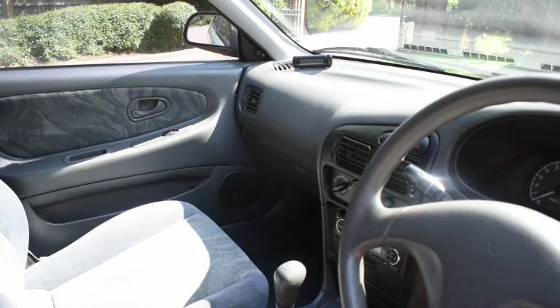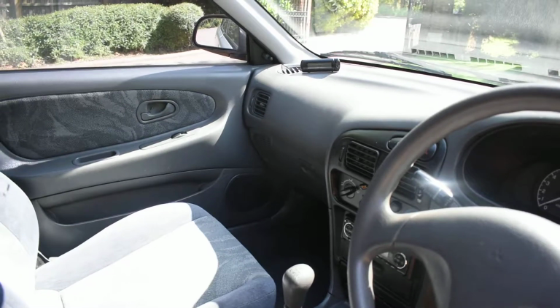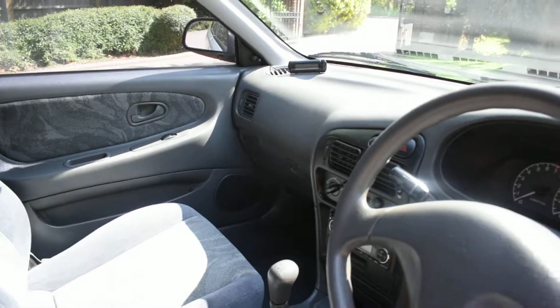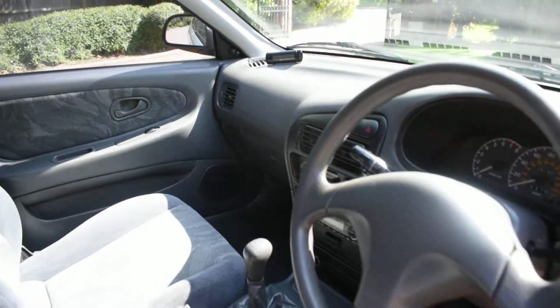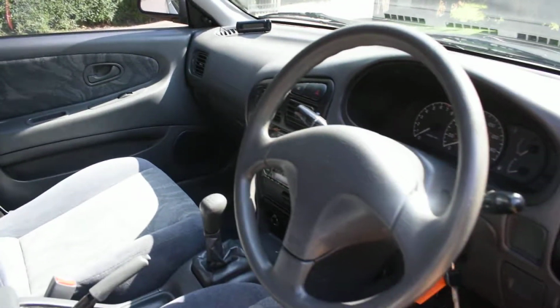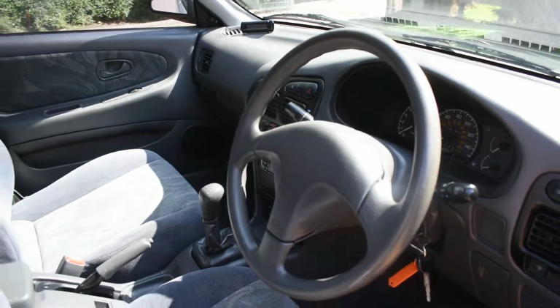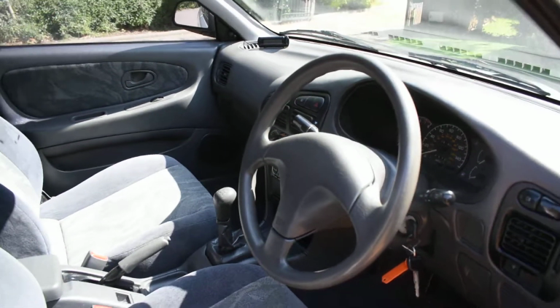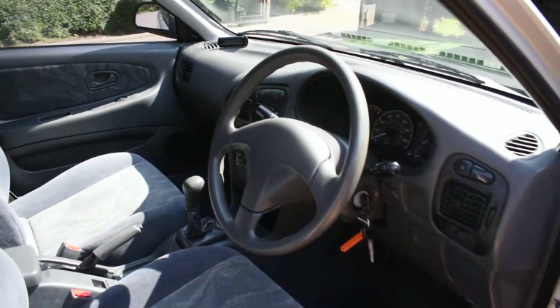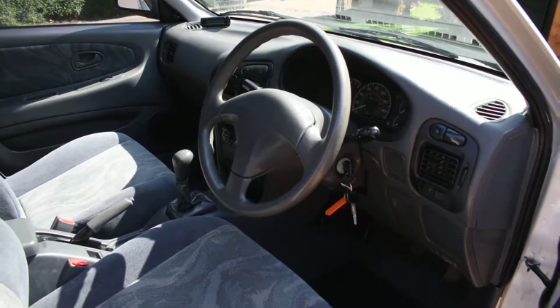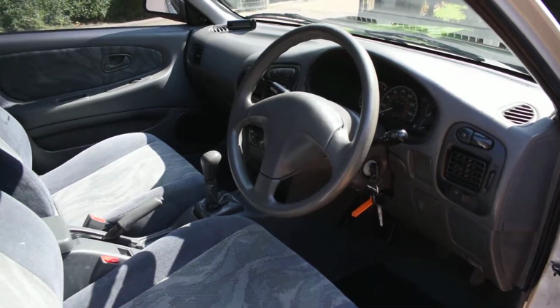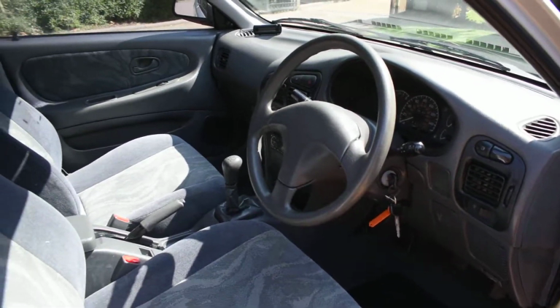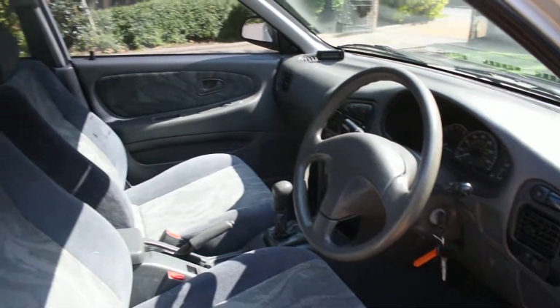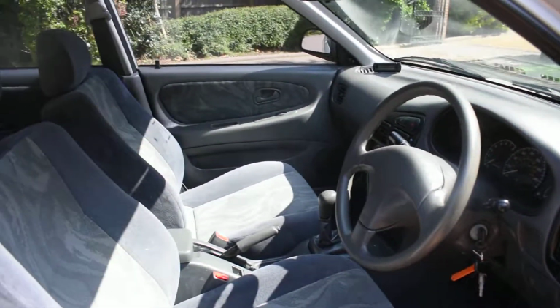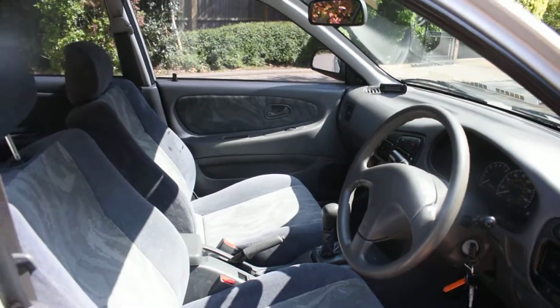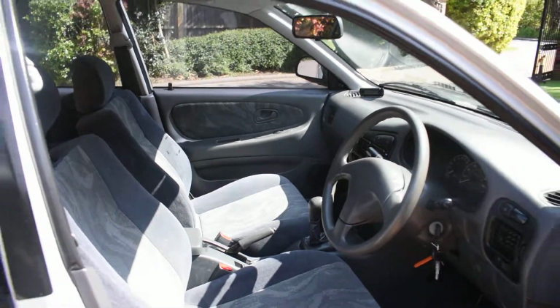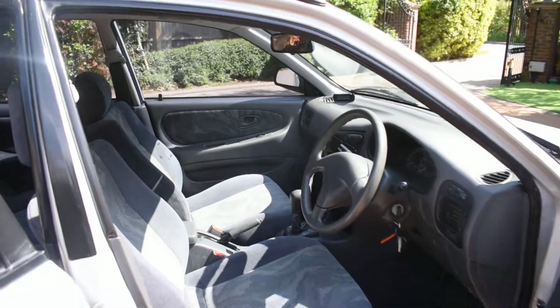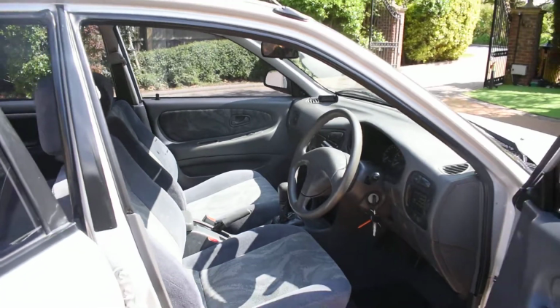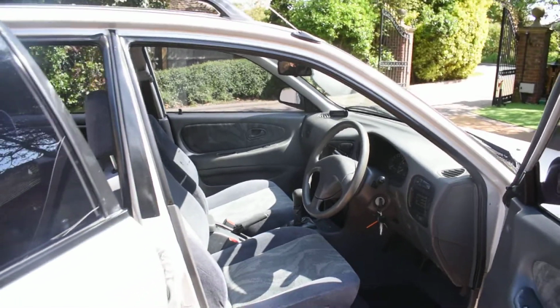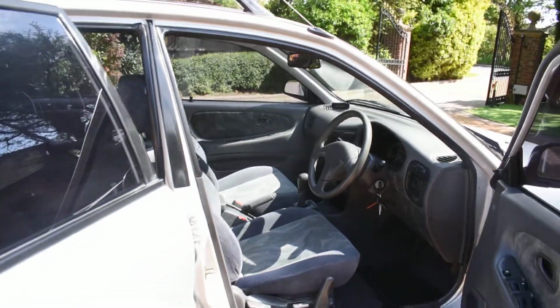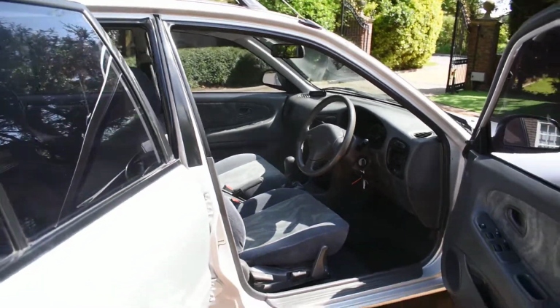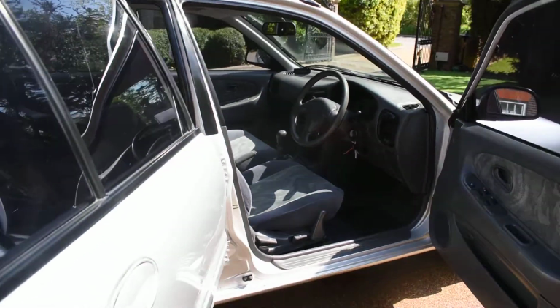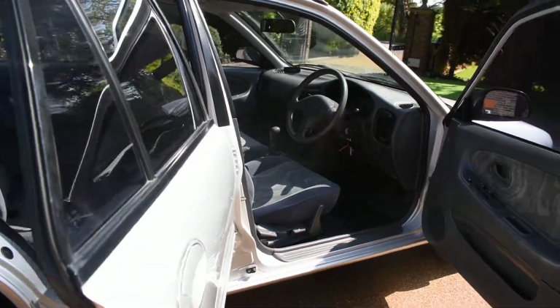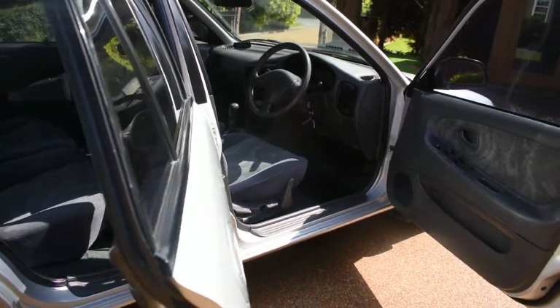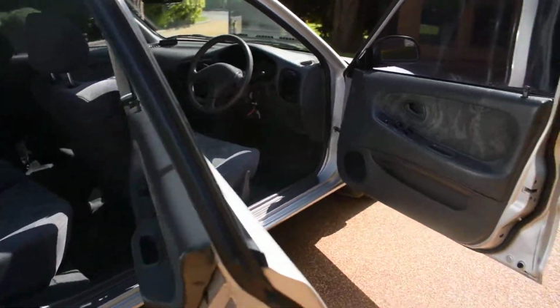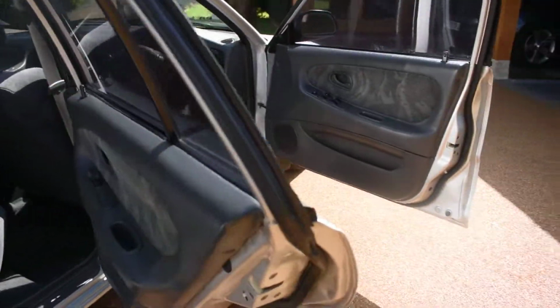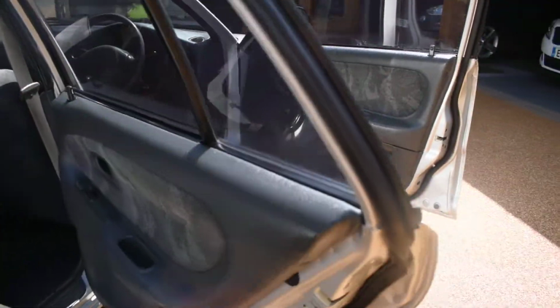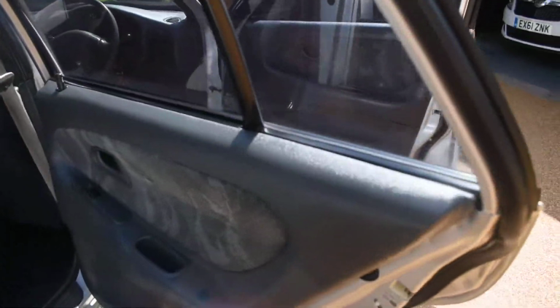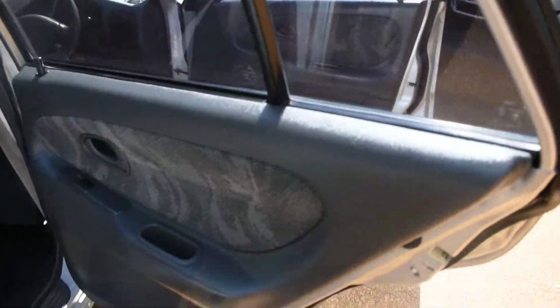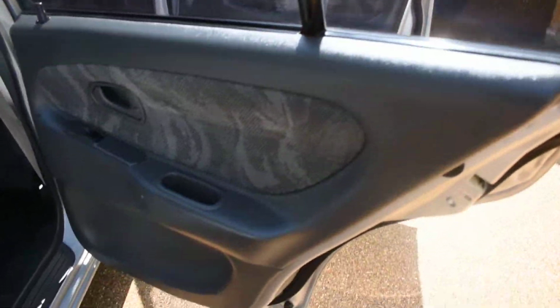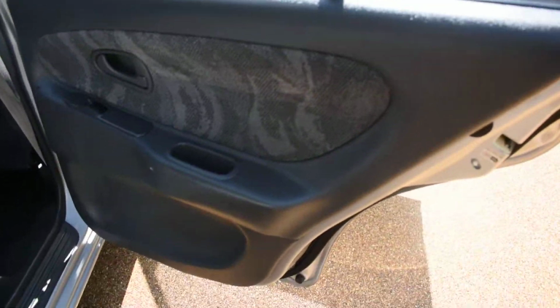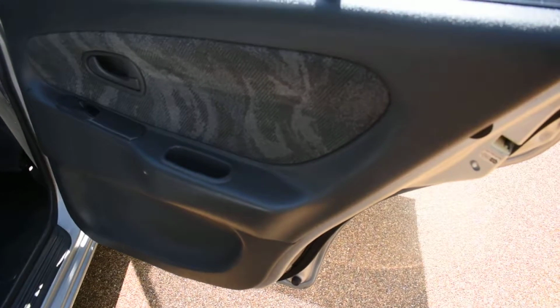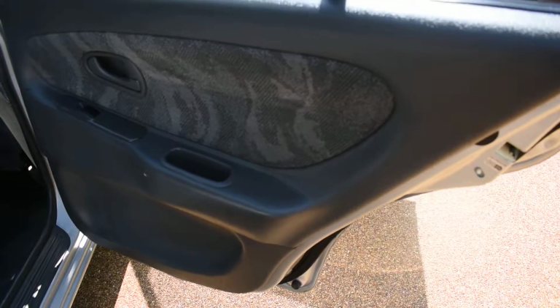It does come with air conditioning, a CD player, and electric windows all around. Here we have the offside rear door card, which is all lovely — no damage.